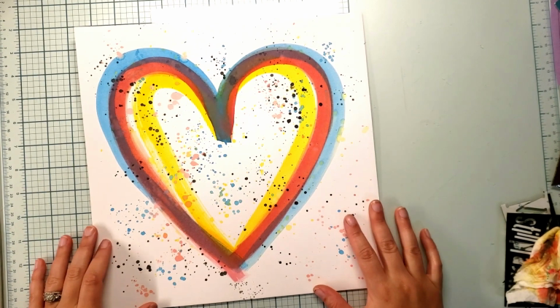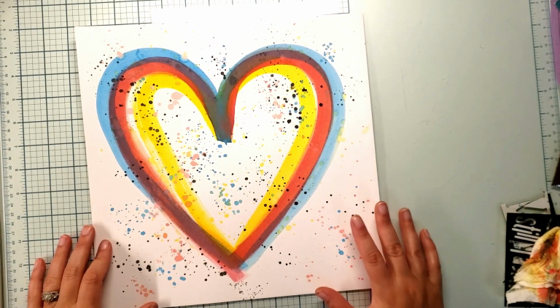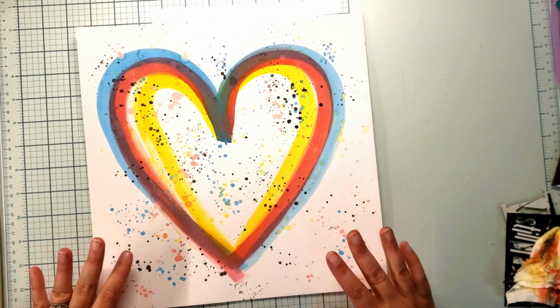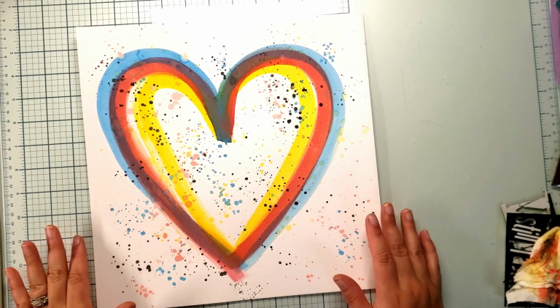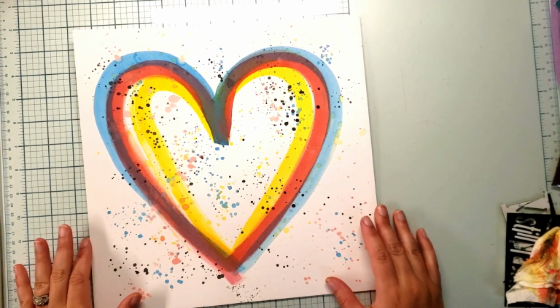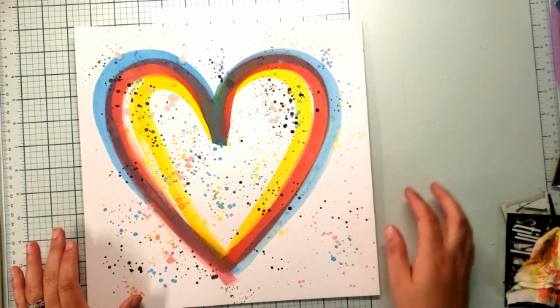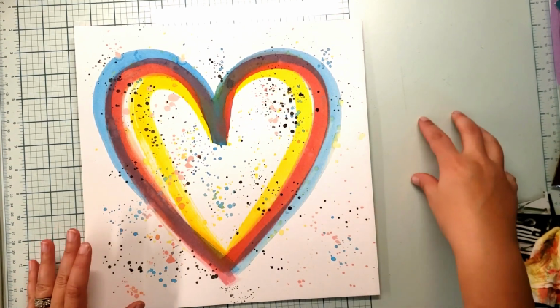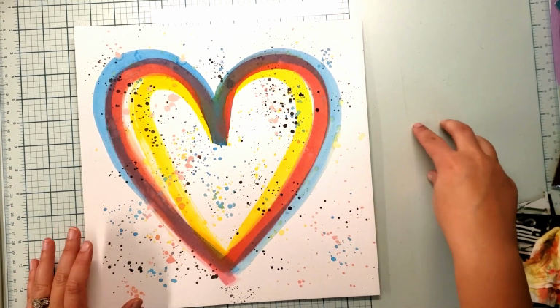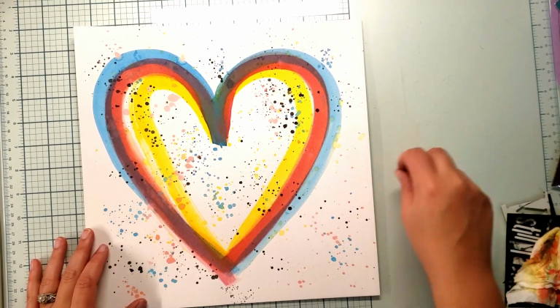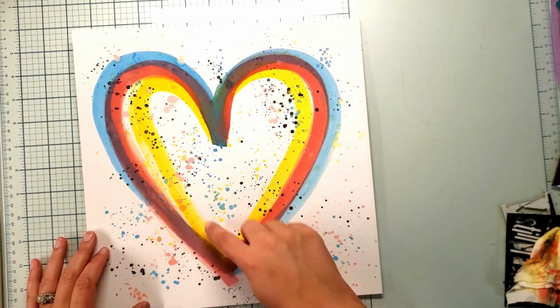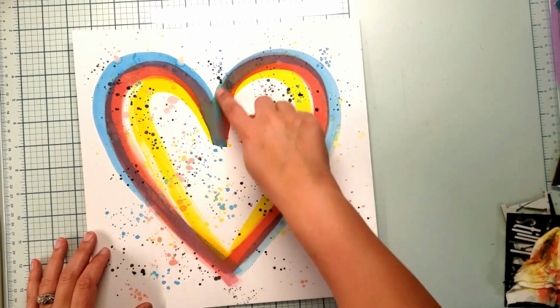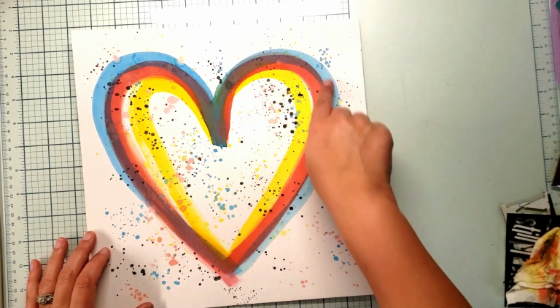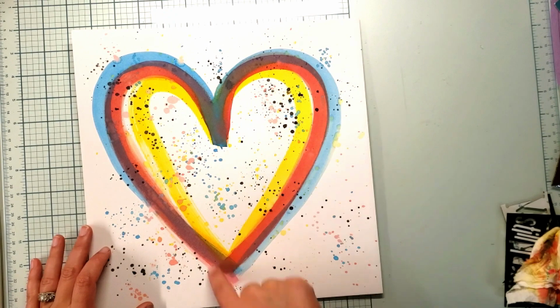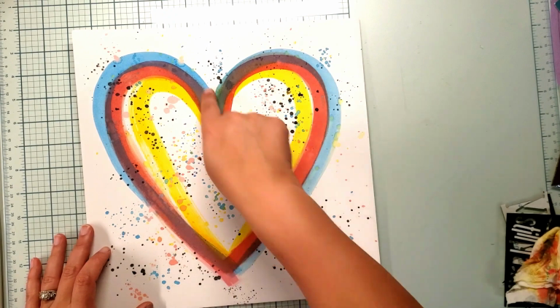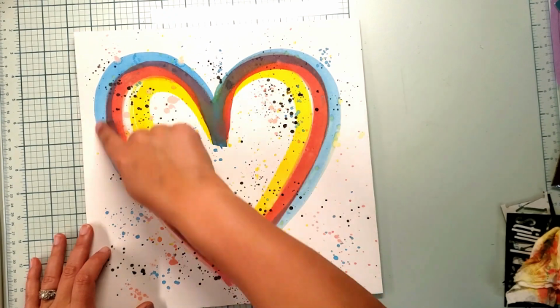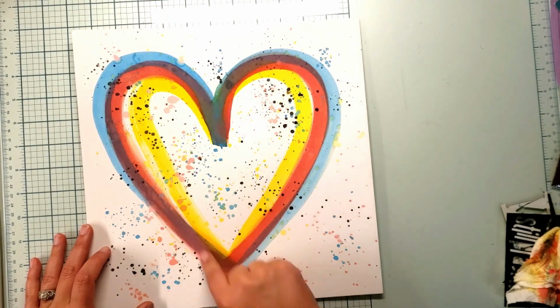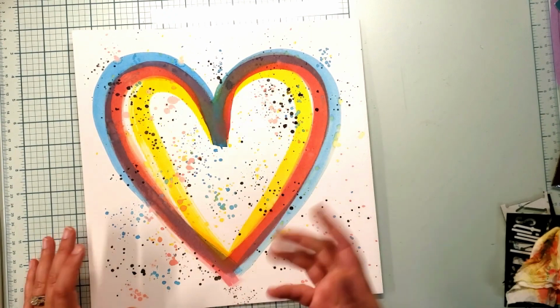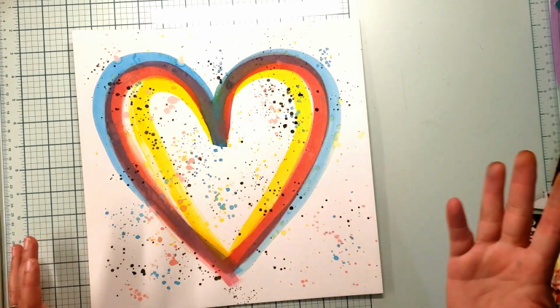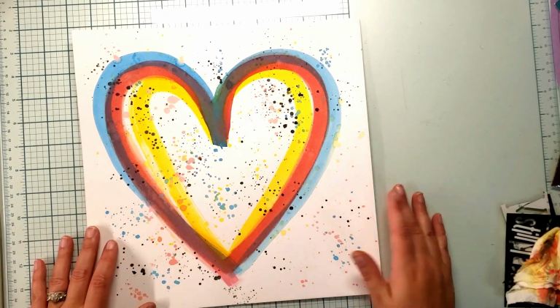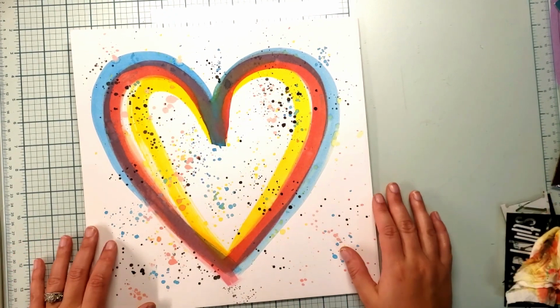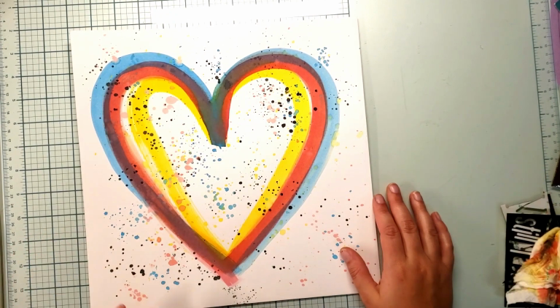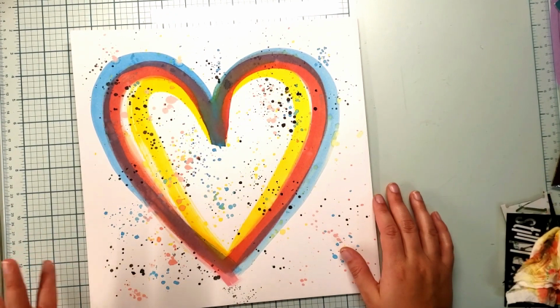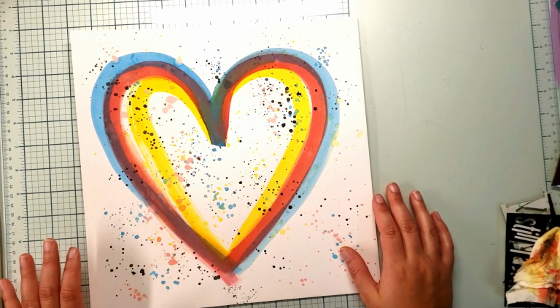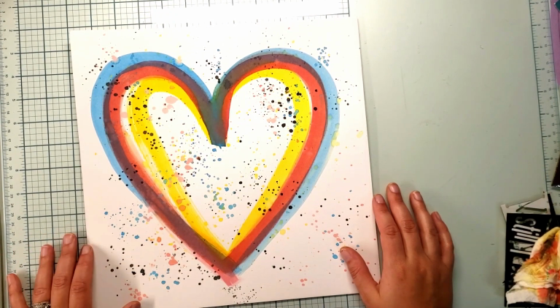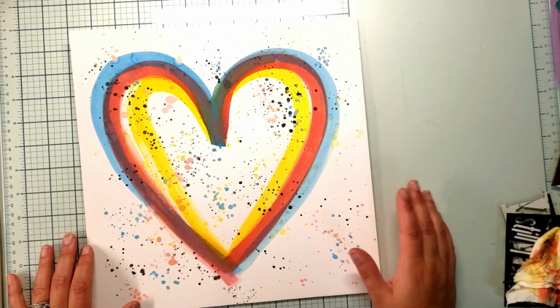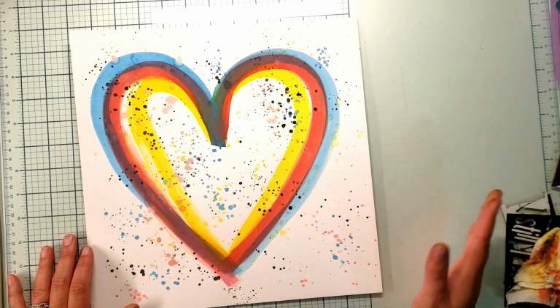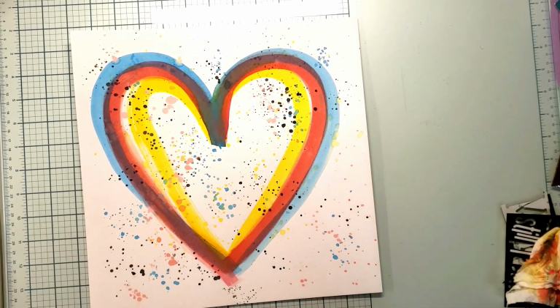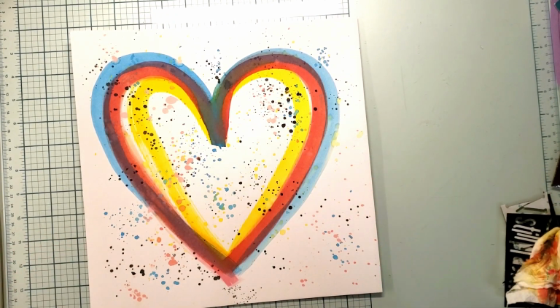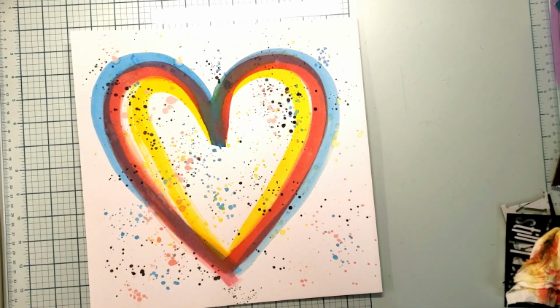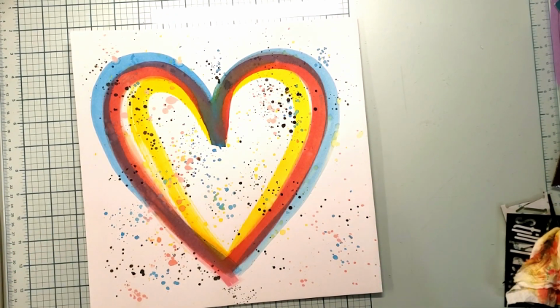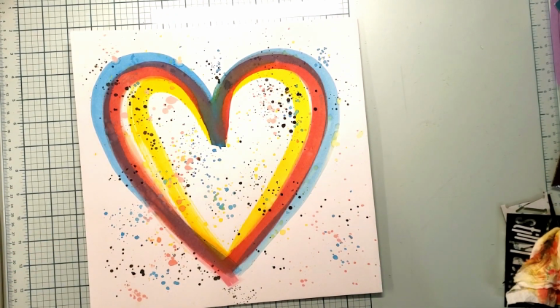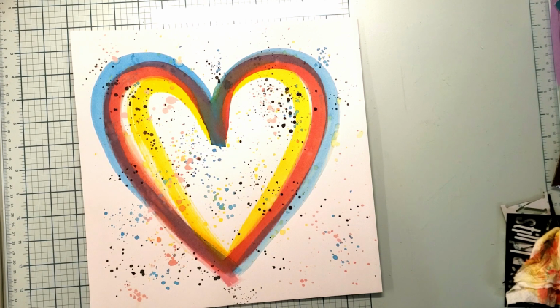With my glass mat, I just put my ink on here, took a brush and drew some hearts. Didn't use any templates — this is totally my drawing.